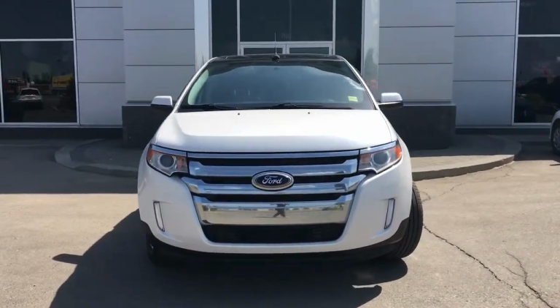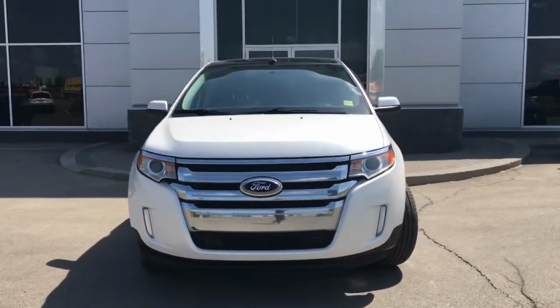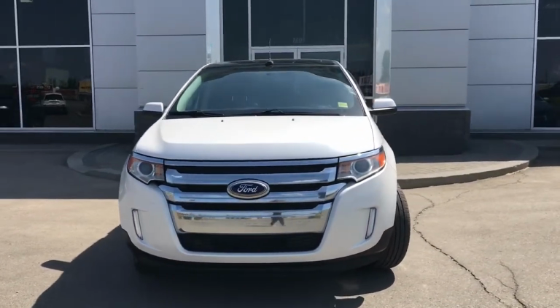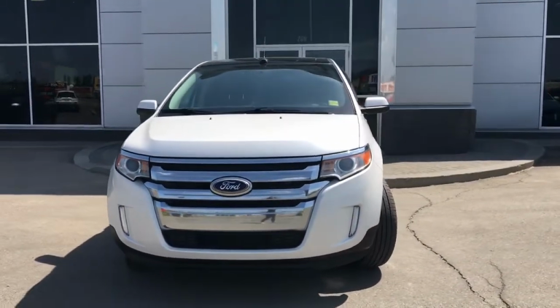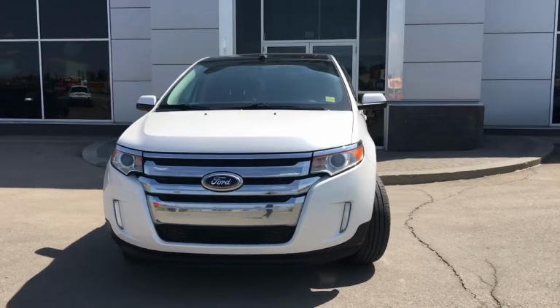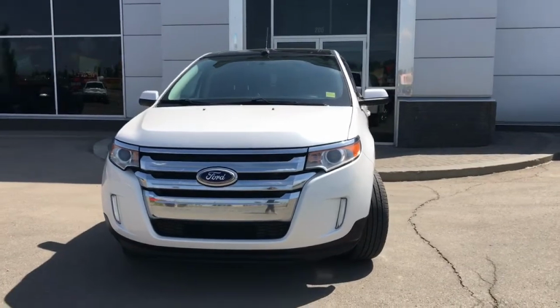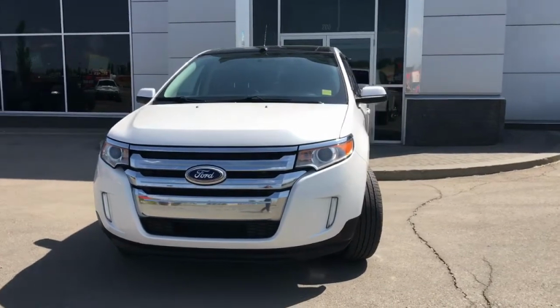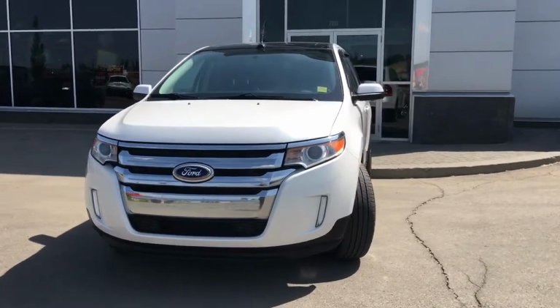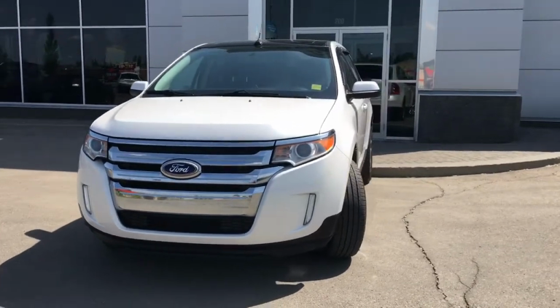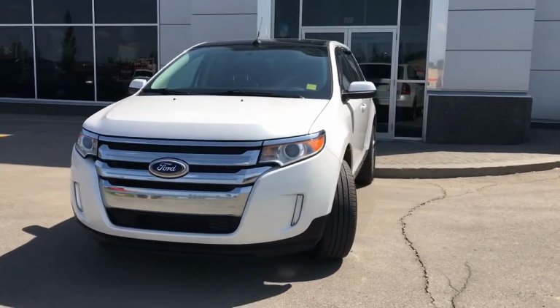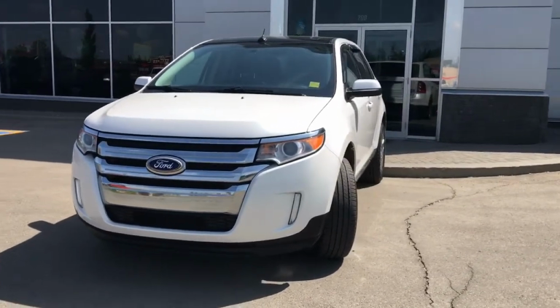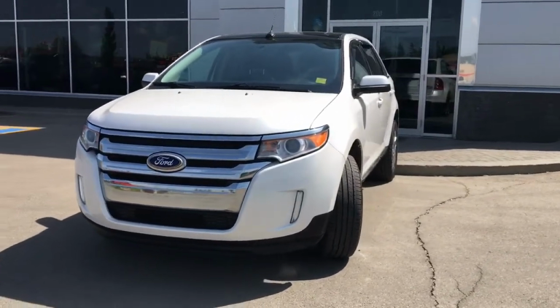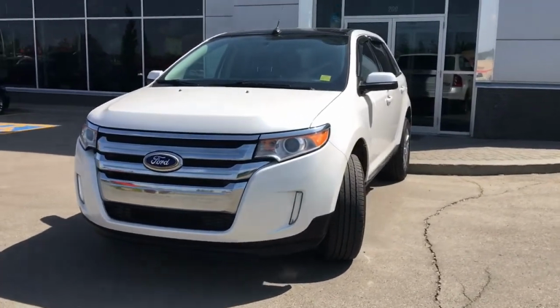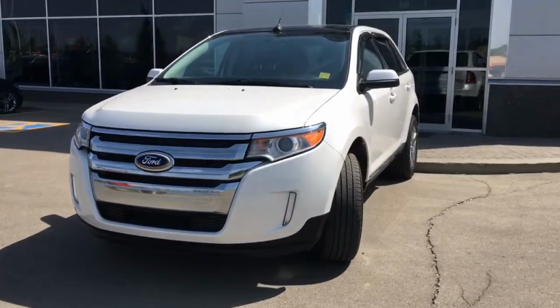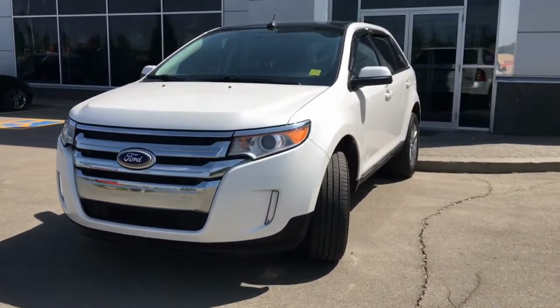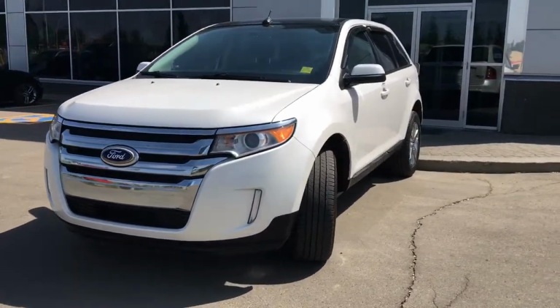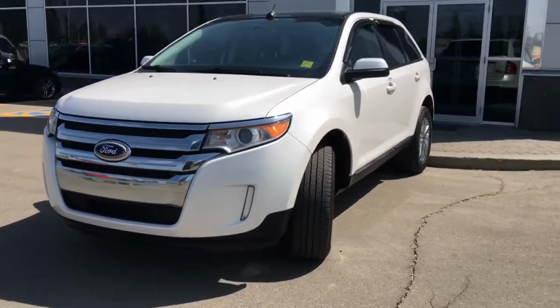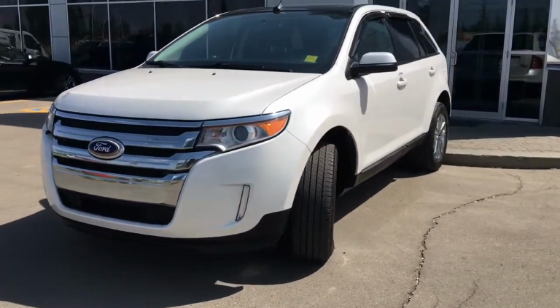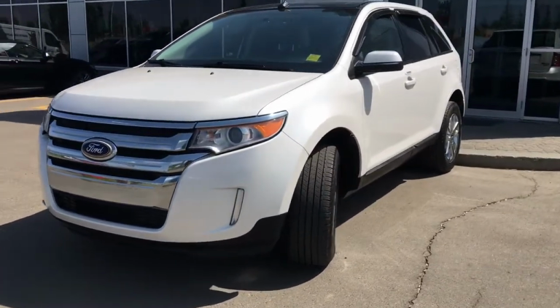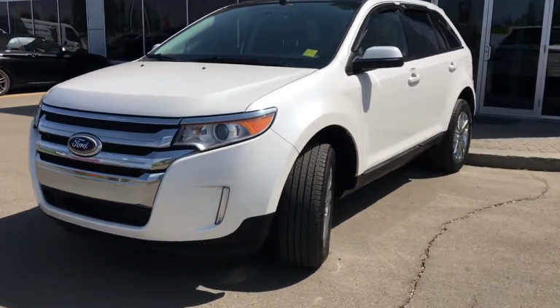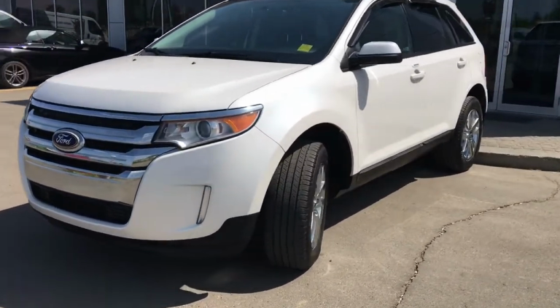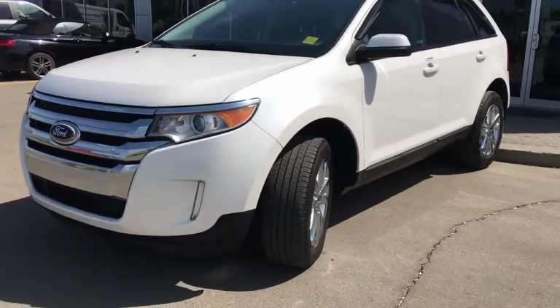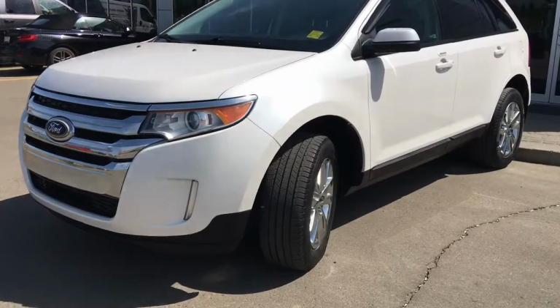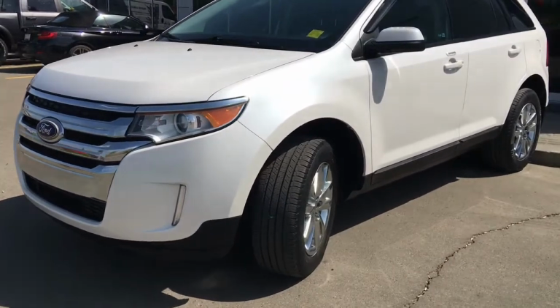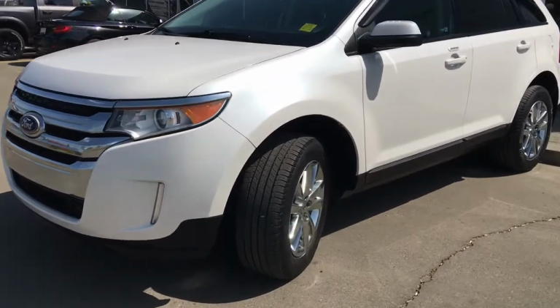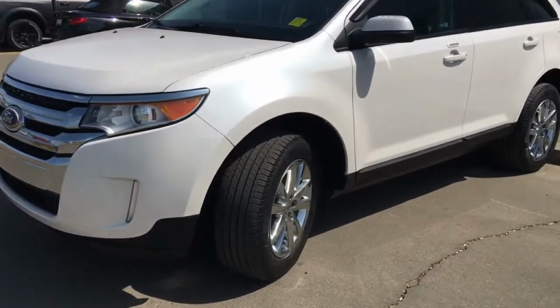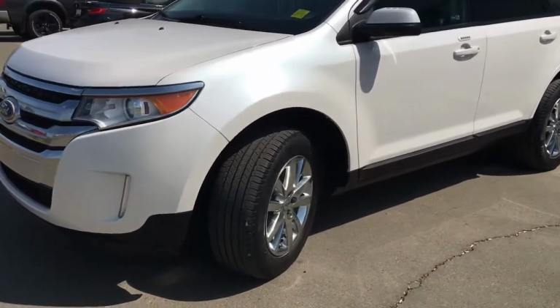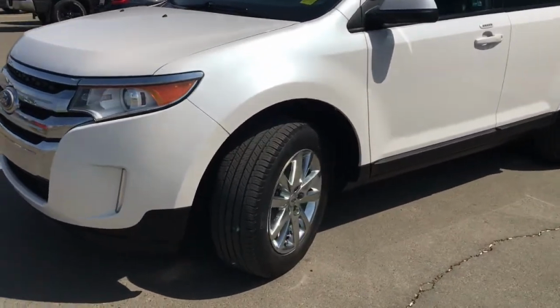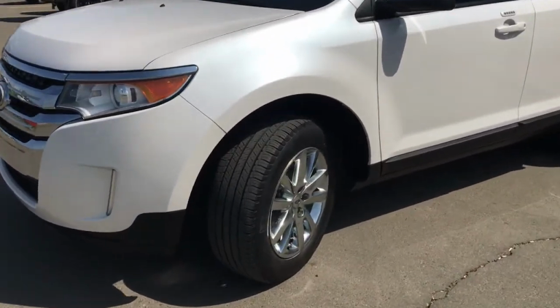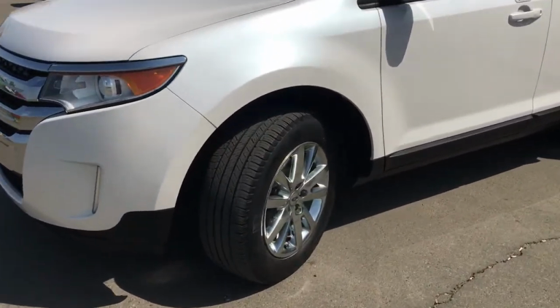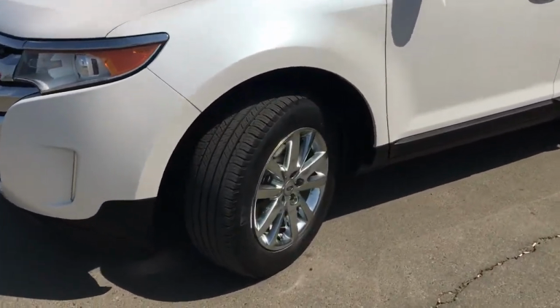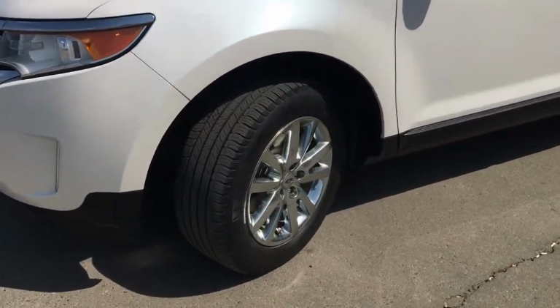In the front here, we have your headlights, daytime running lights, and signal lights. Lots of tread left in these tires. They are Michelins mounted up on factory chrome 18-inch rims.